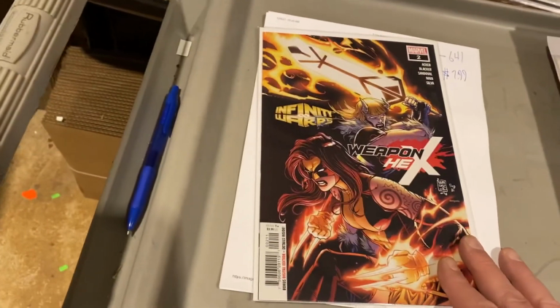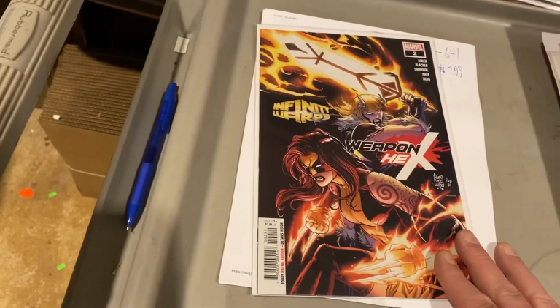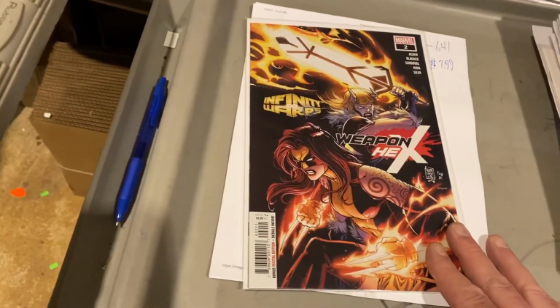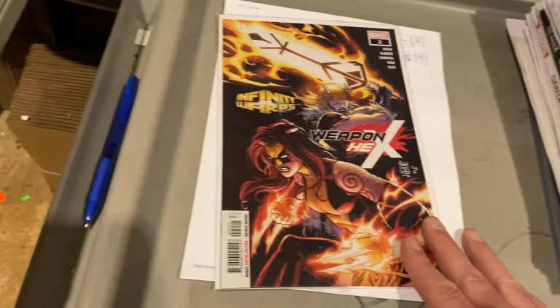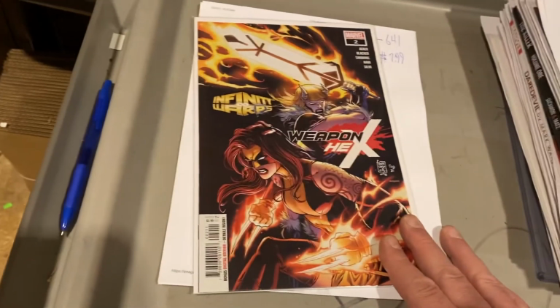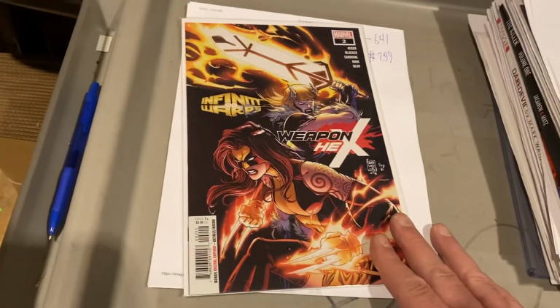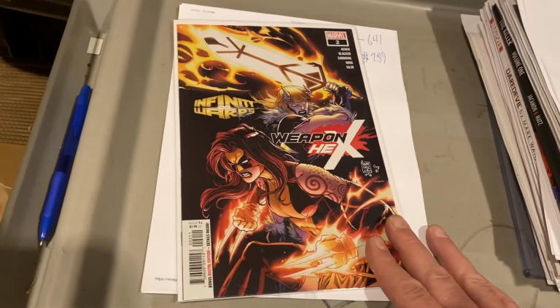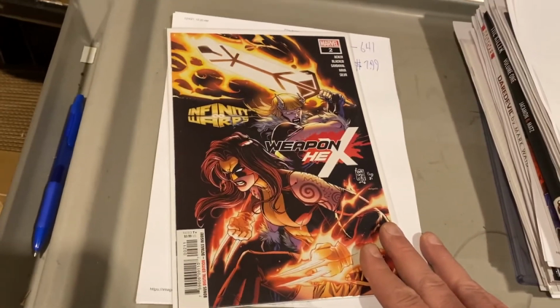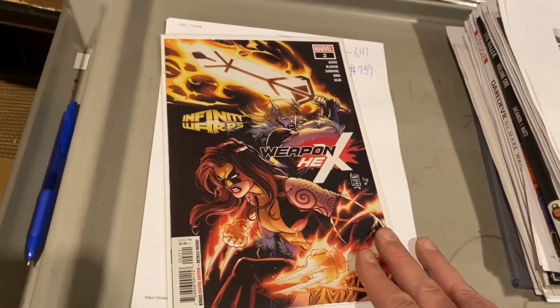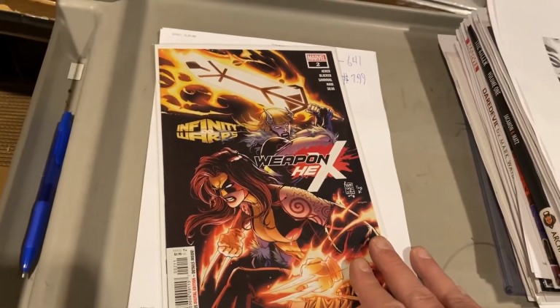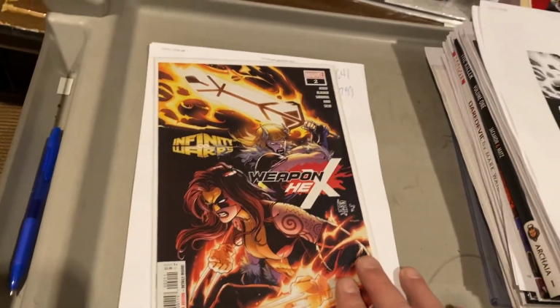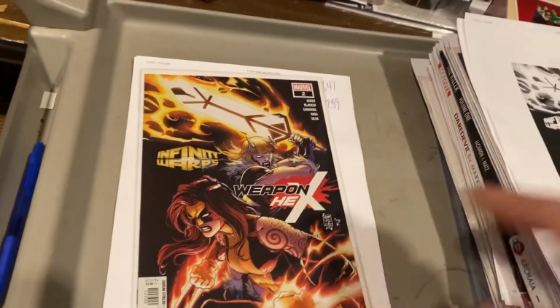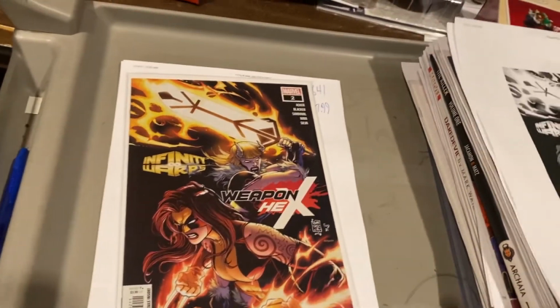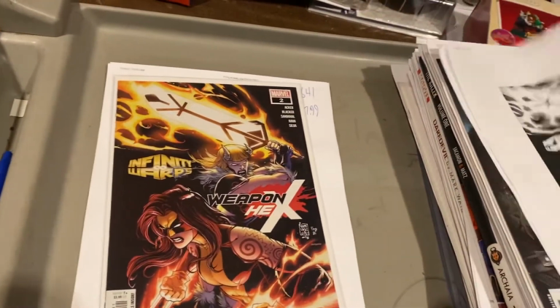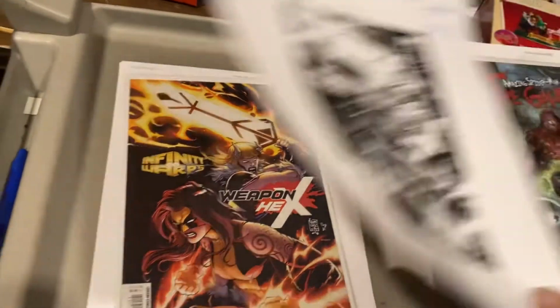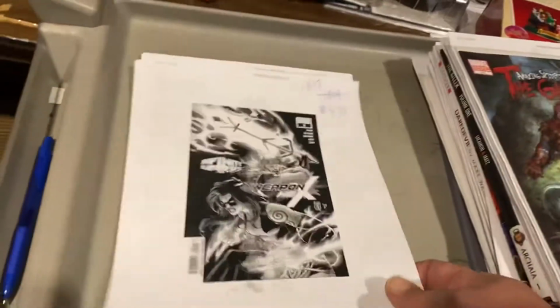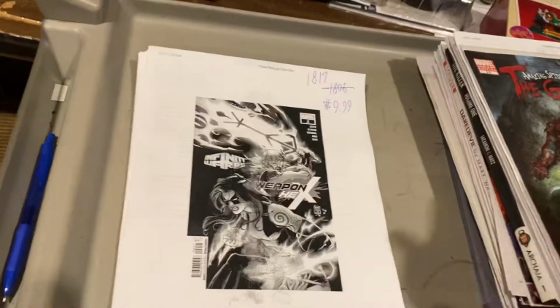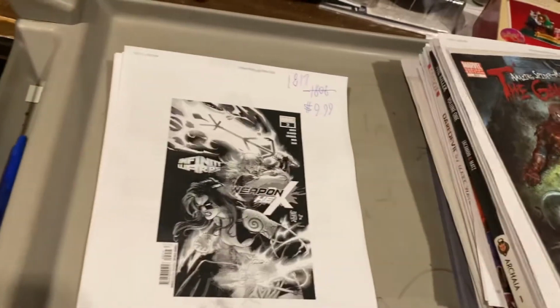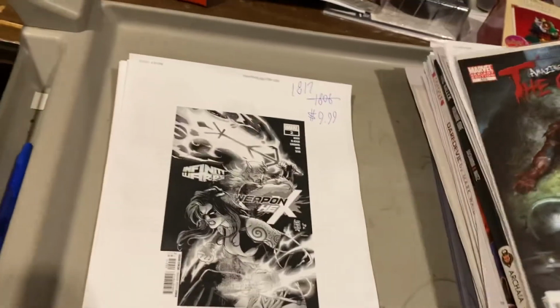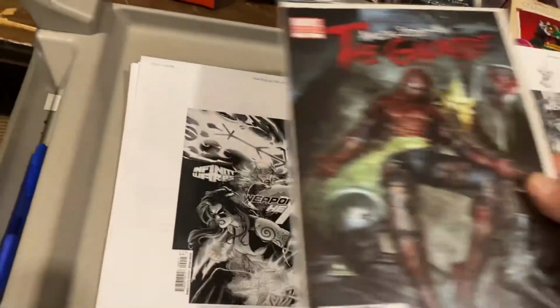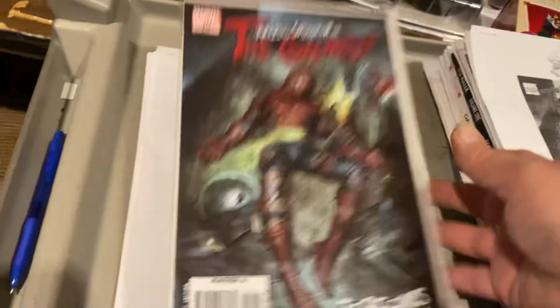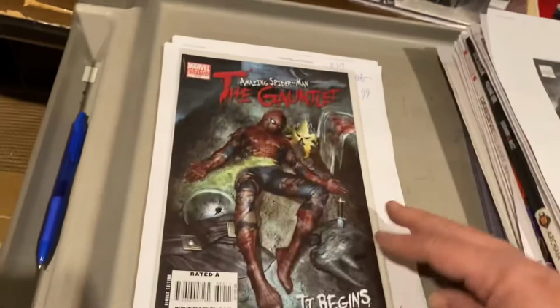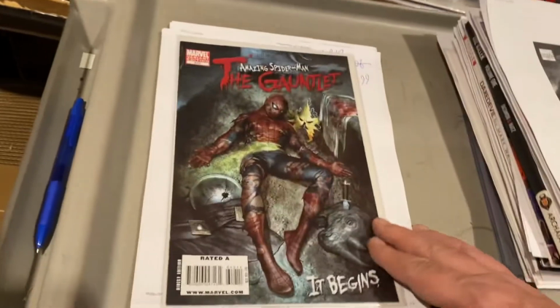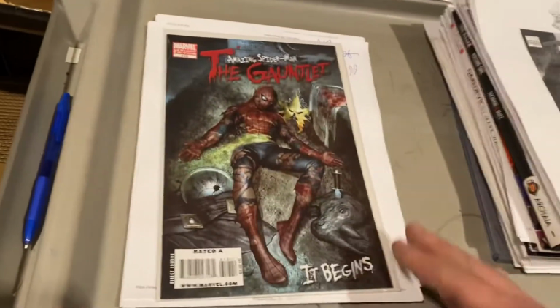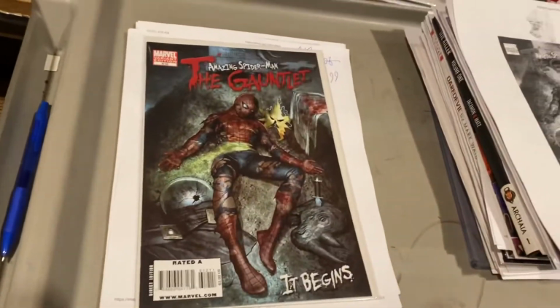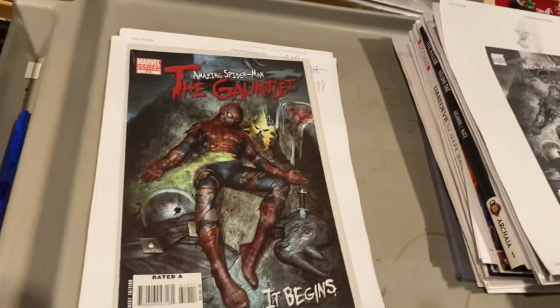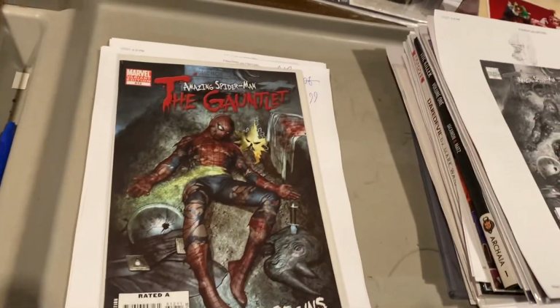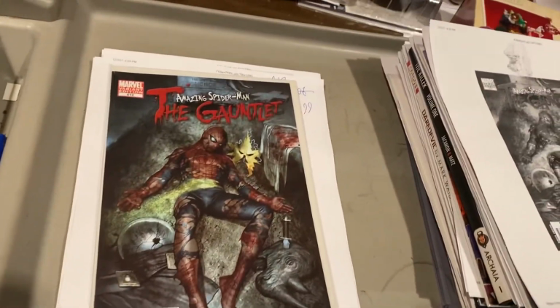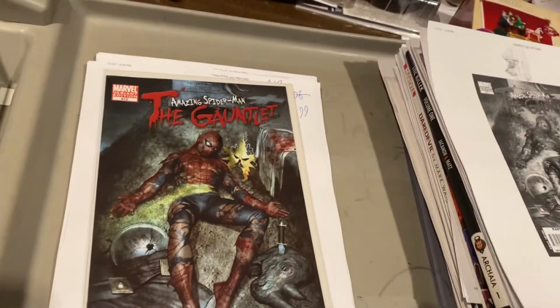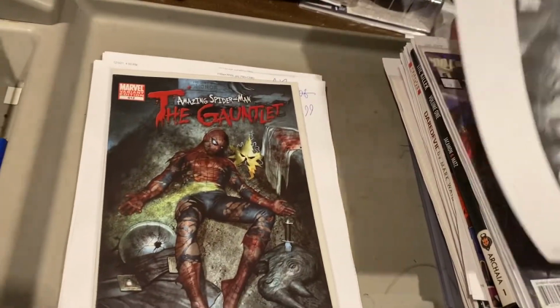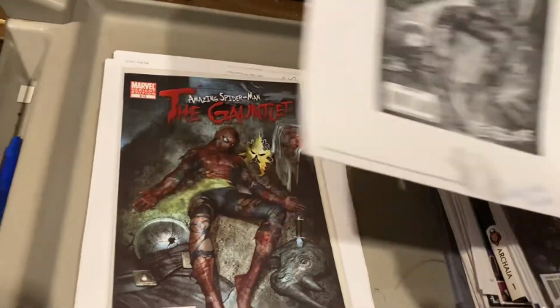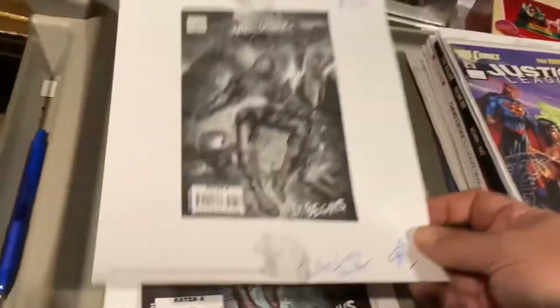Weapon He-X, number two — I don't know what this is. $9.99. Amazing Spider-Man: The Gauntlet — It Begins, Variant Edition, $9.99.